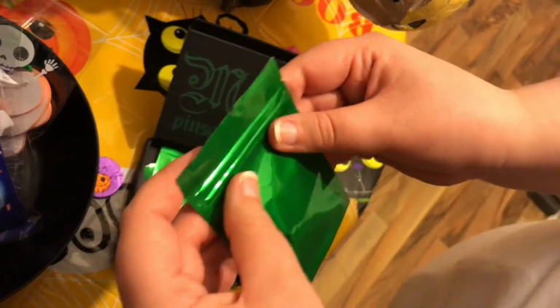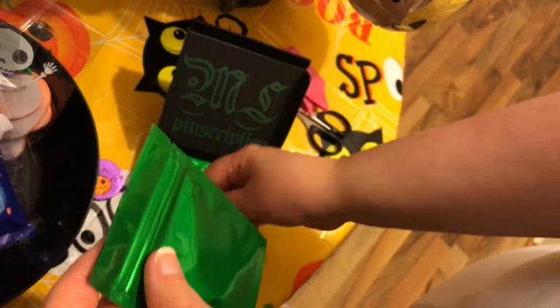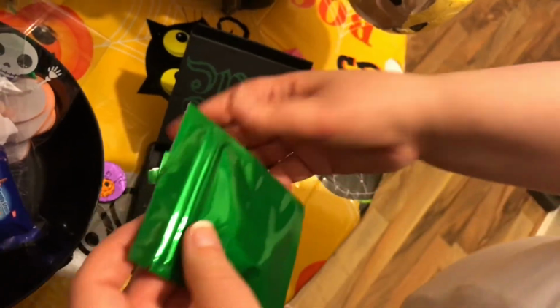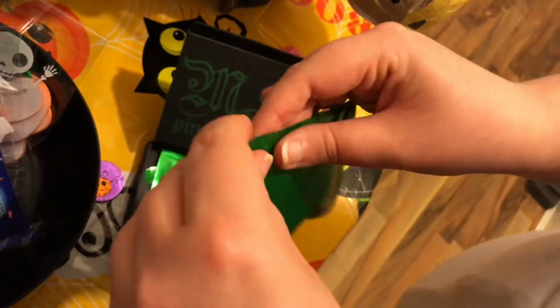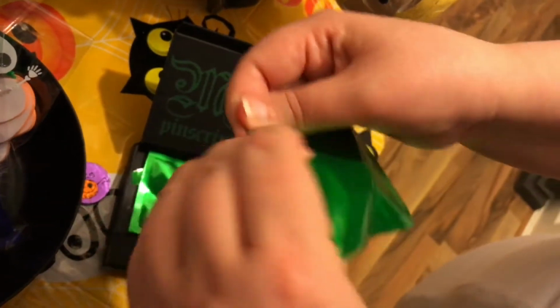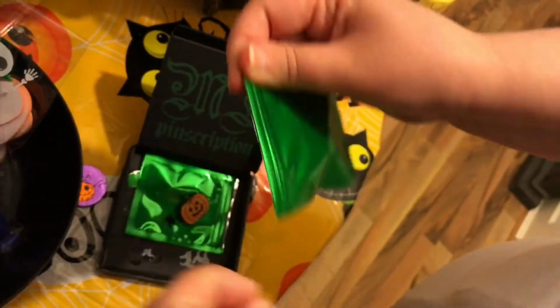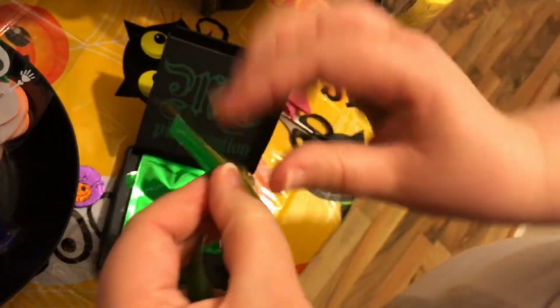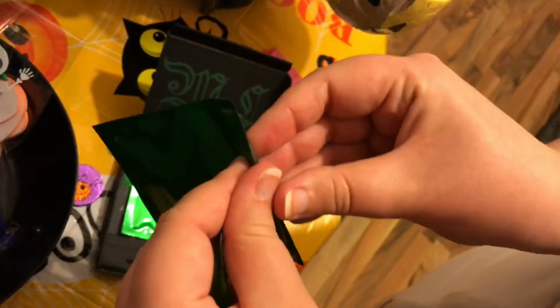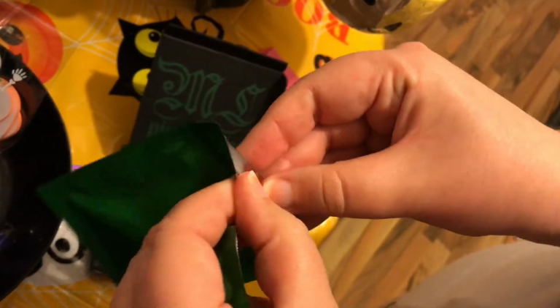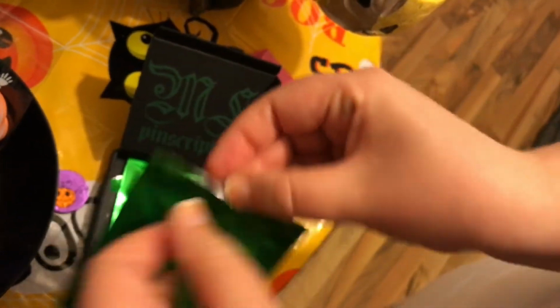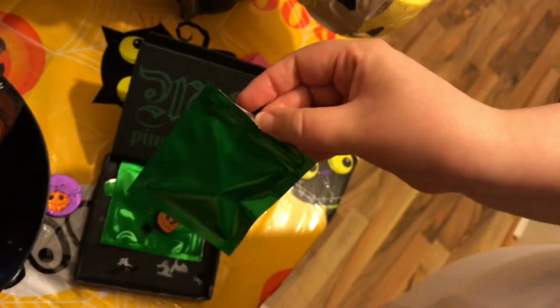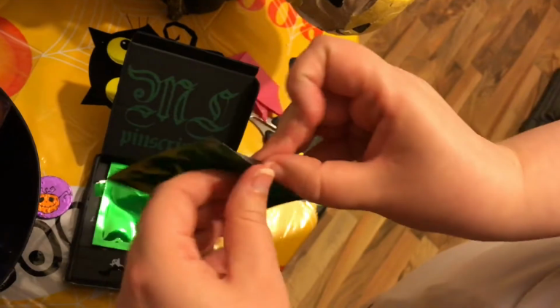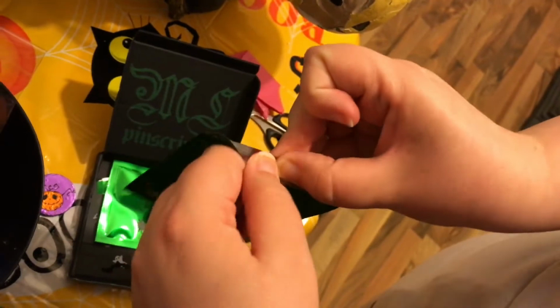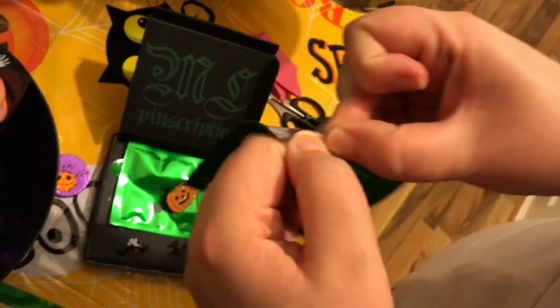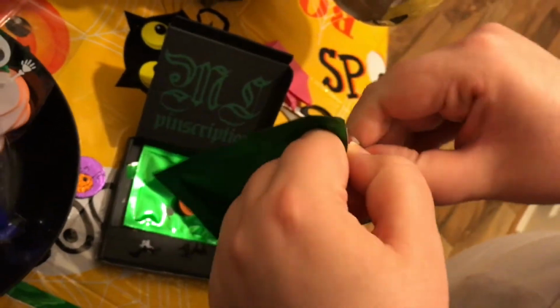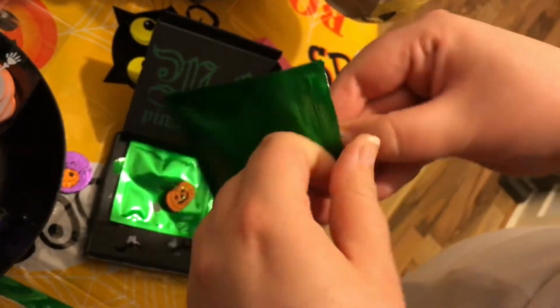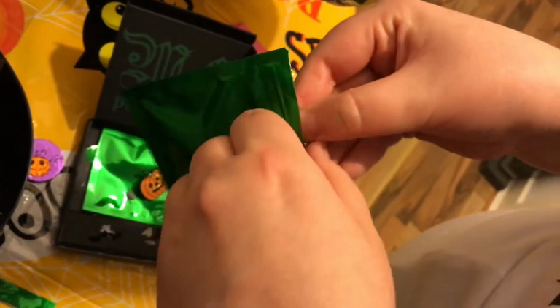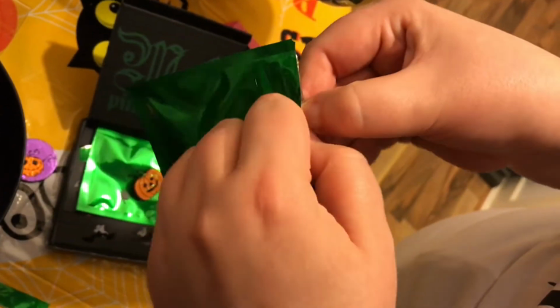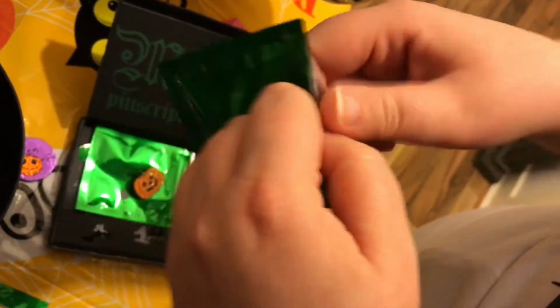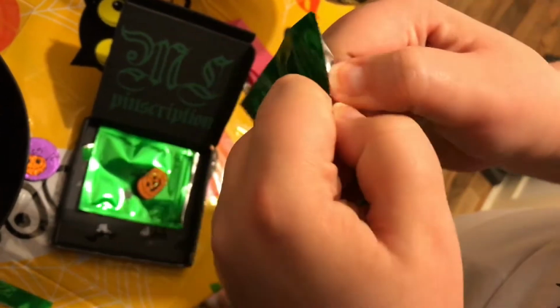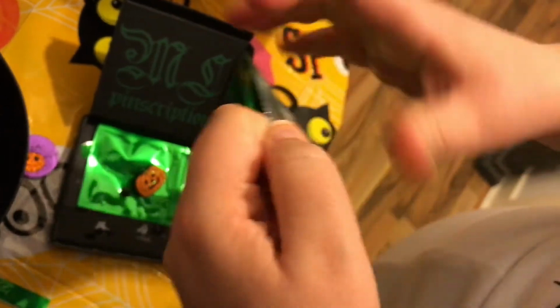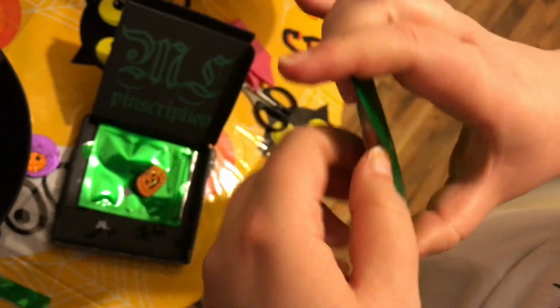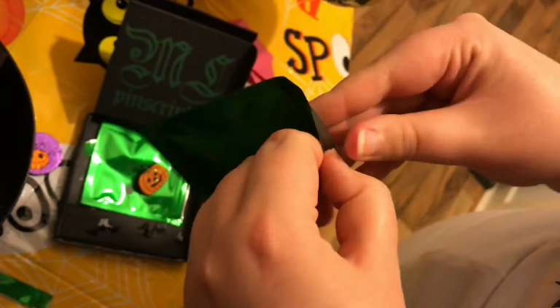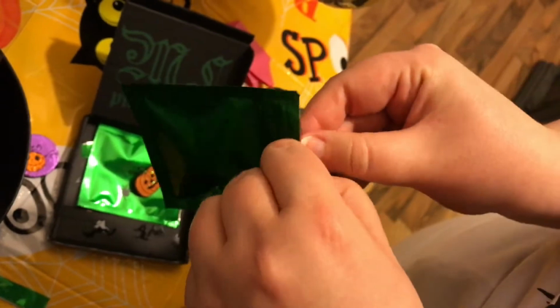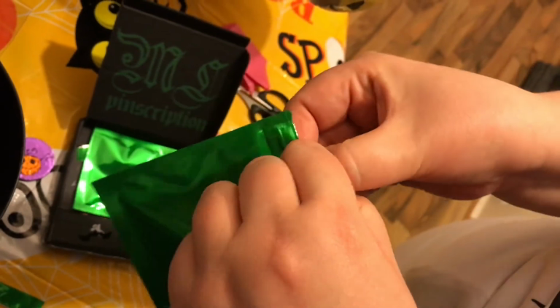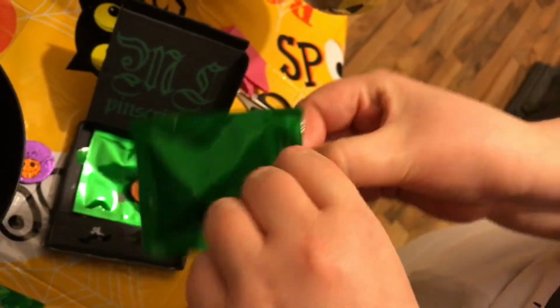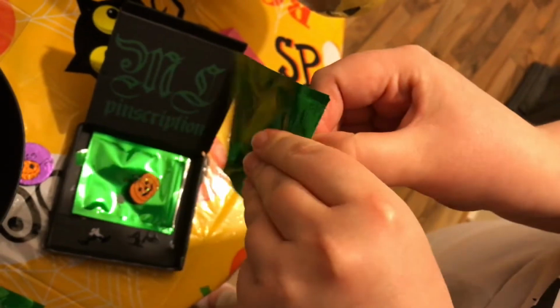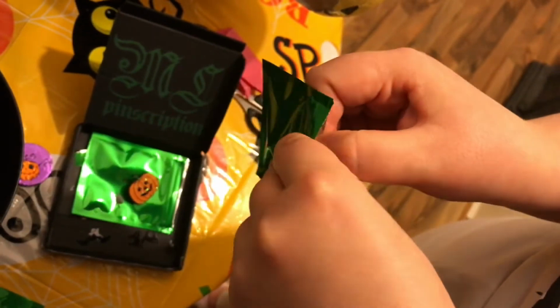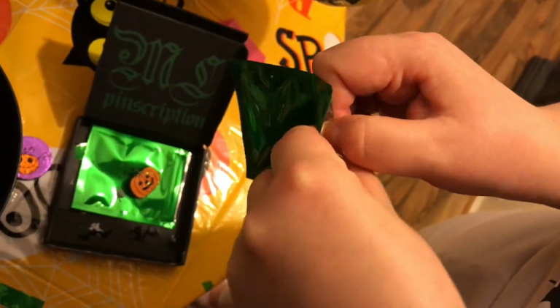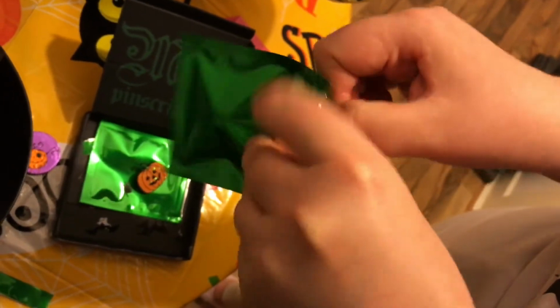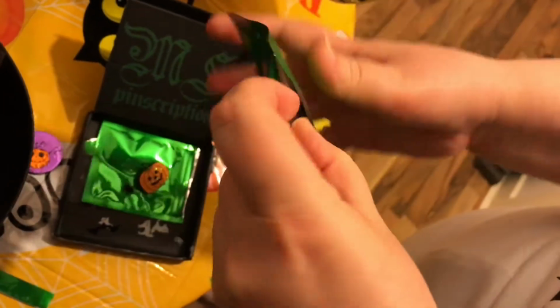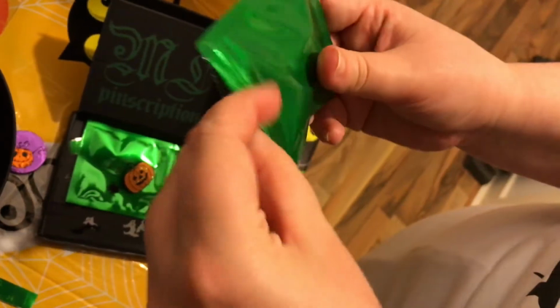Now we're gonna open the second one. I'm excited. It's going to be a cat — do you think it's gonna be a cat? If it's Halloweeny, what do you think? Yeah, a cat. Or a bat. I hope it's a bat.